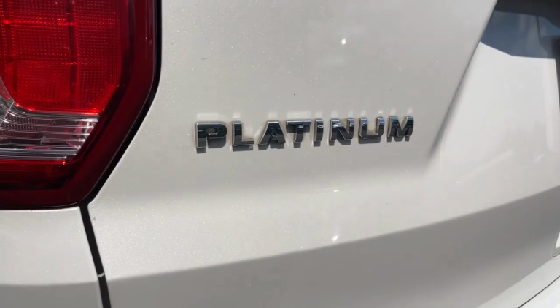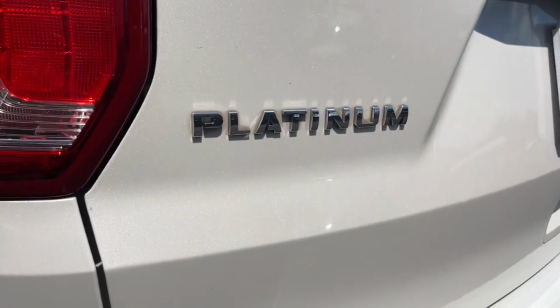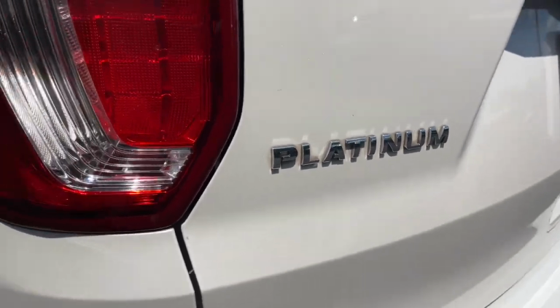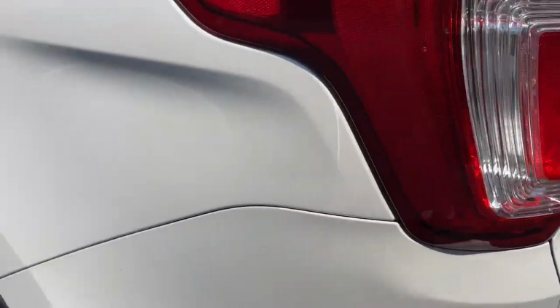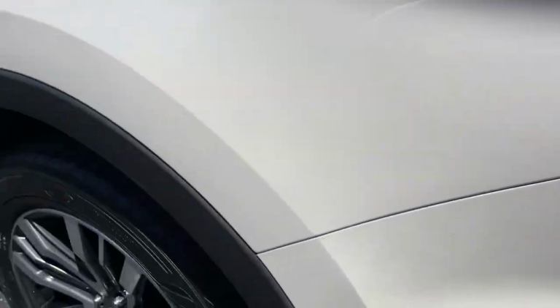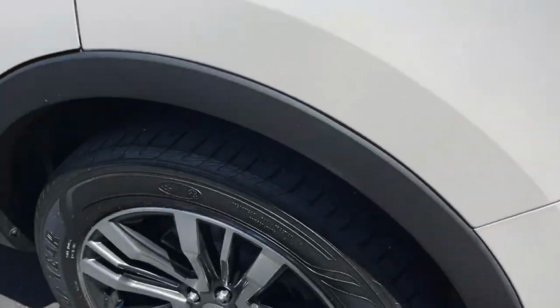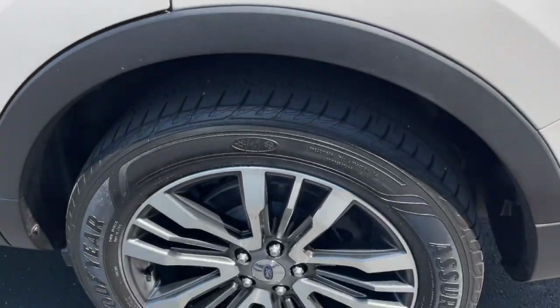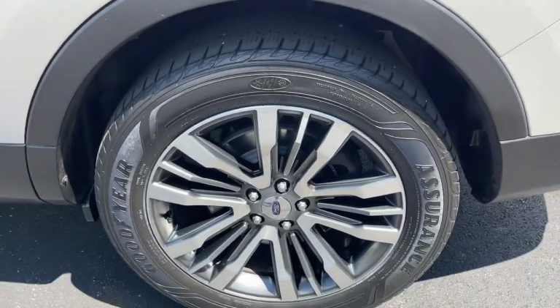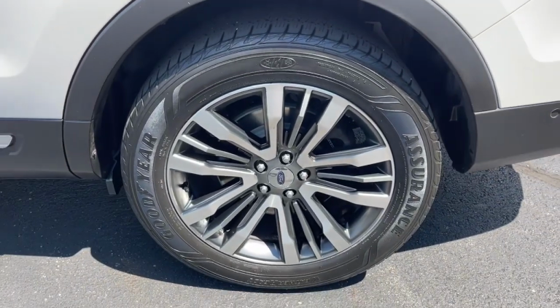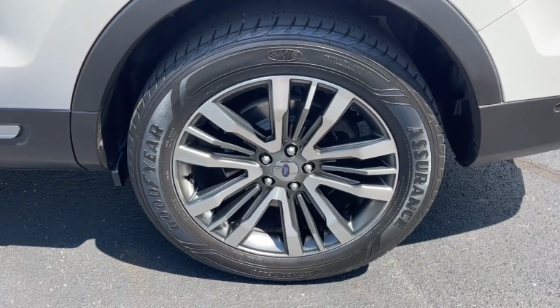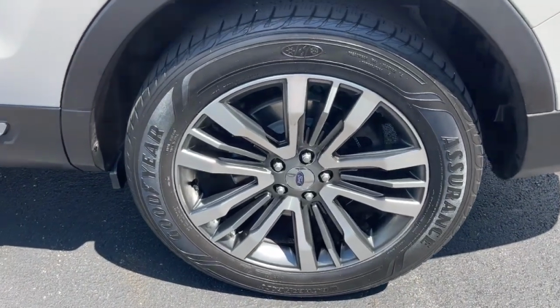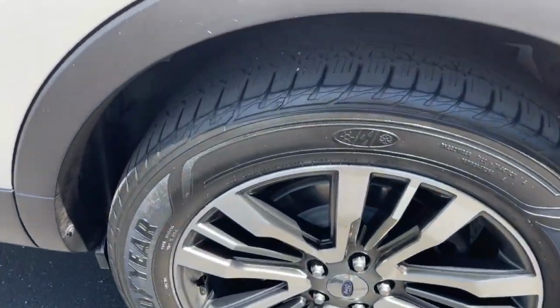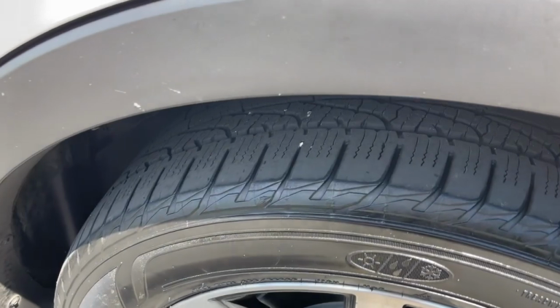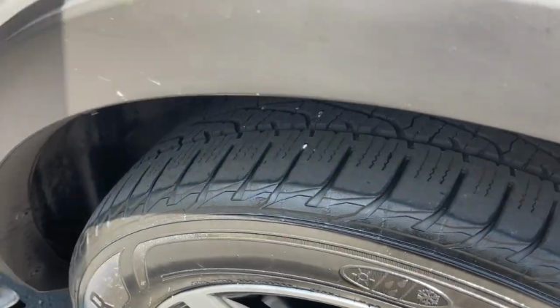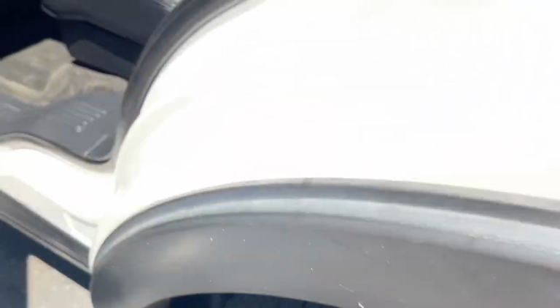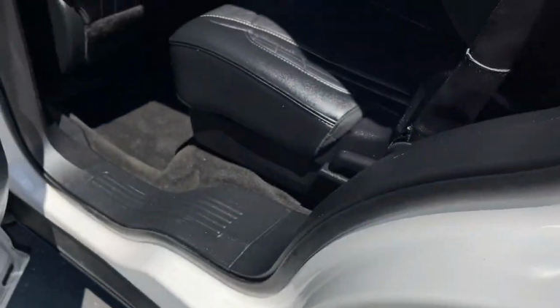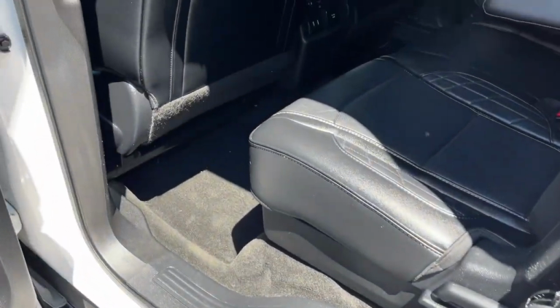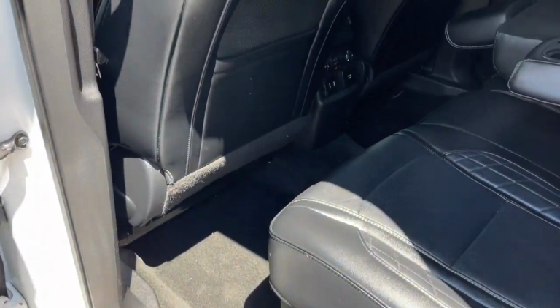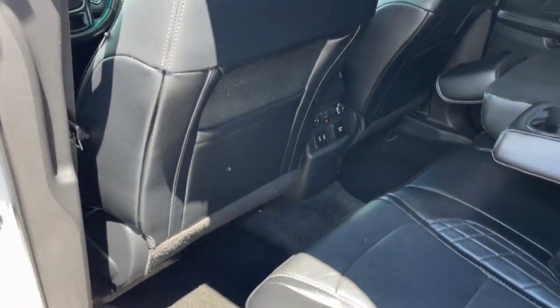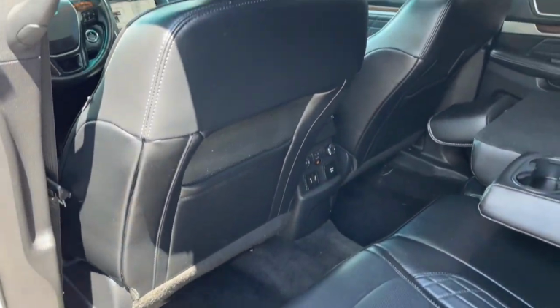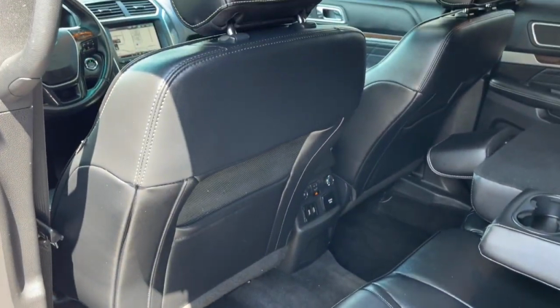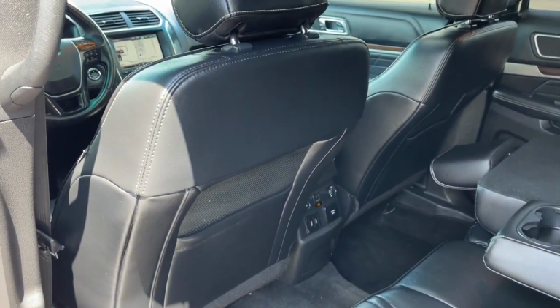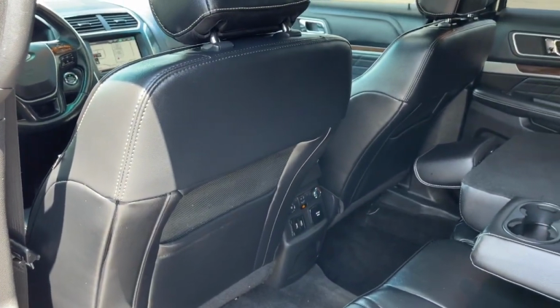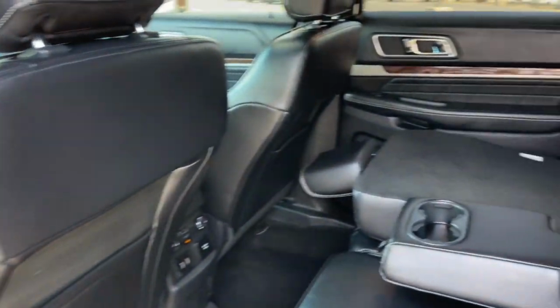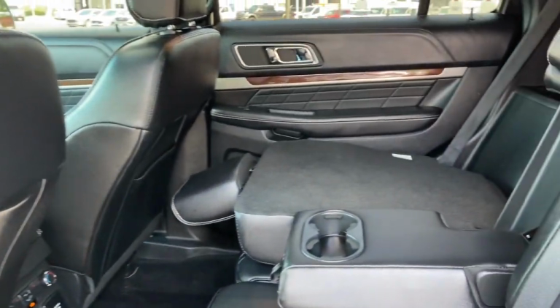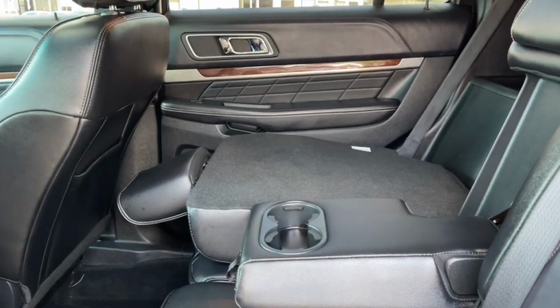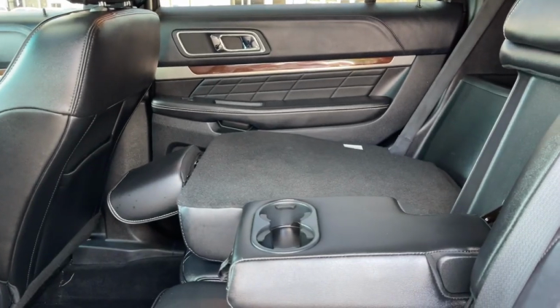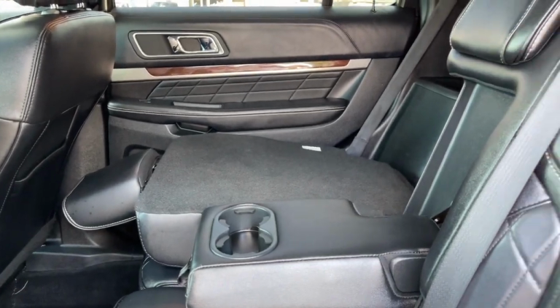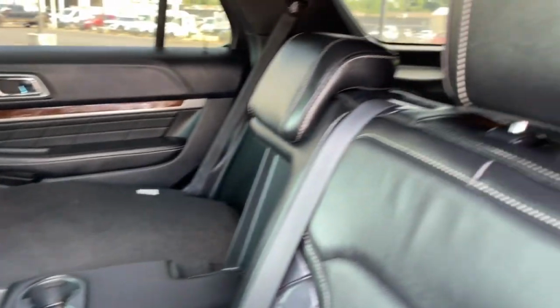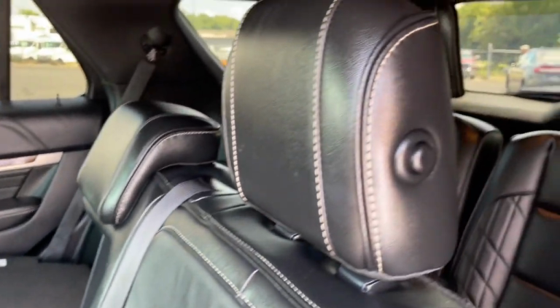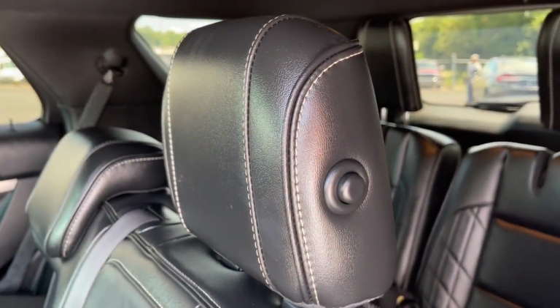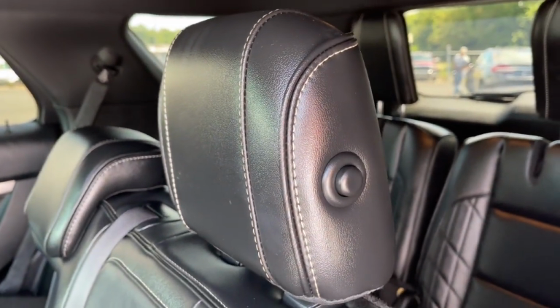Hands-free liftgate, navigation system, keyless entry, sun moonroof, keyless start, premium sound system, satellite radio, heated rear seat, four-wheel drive, power liftgate.